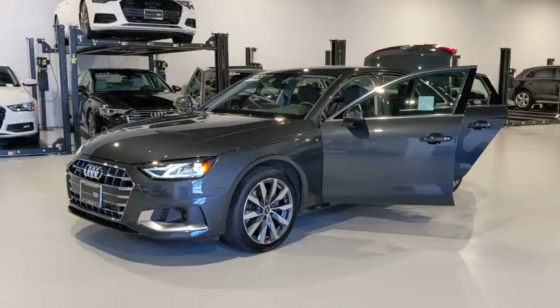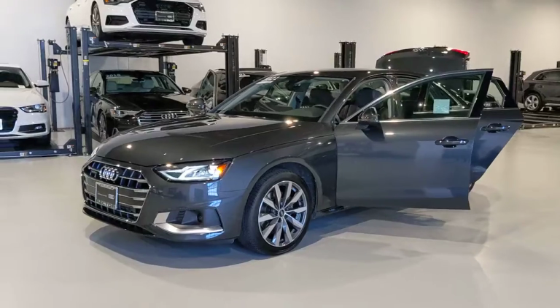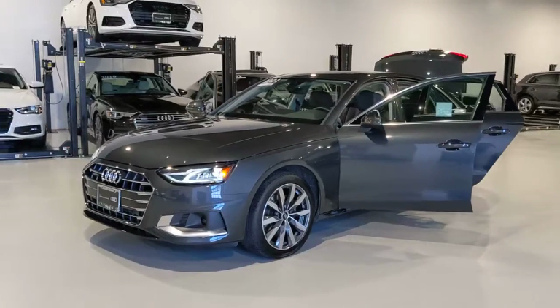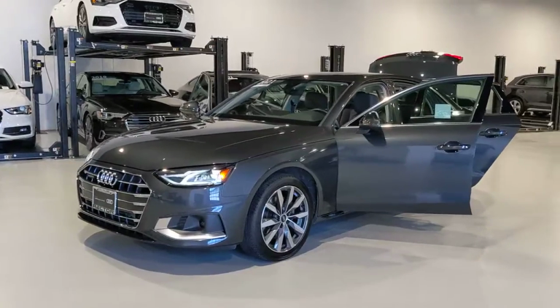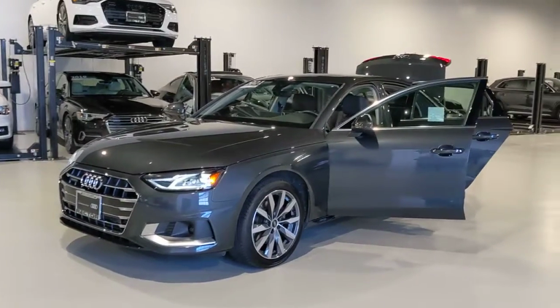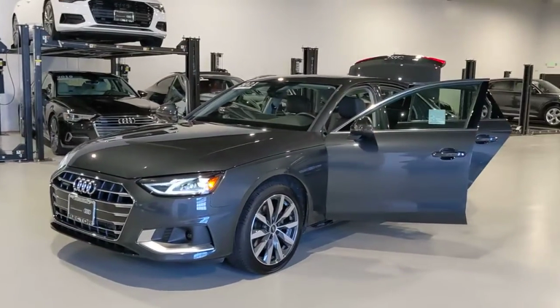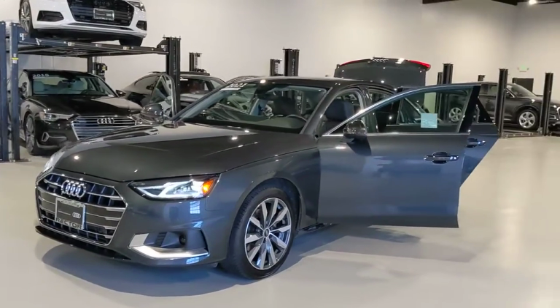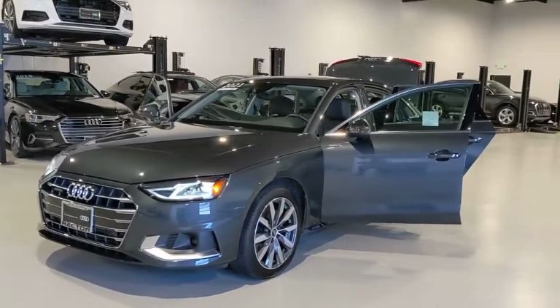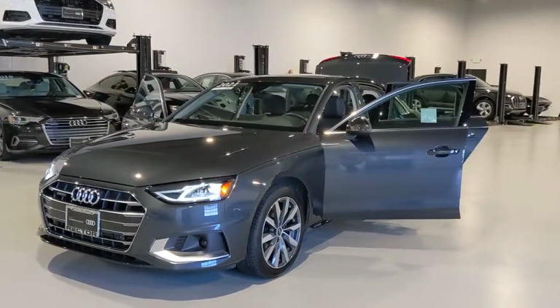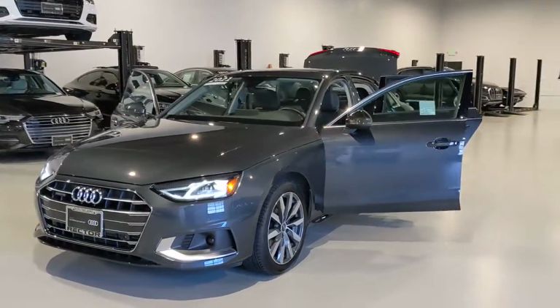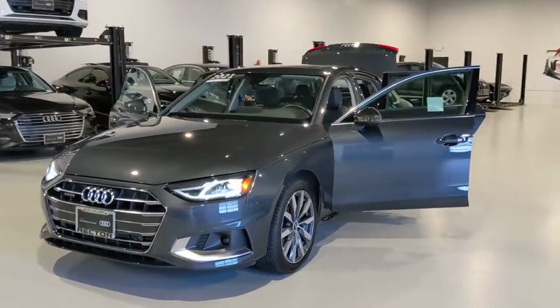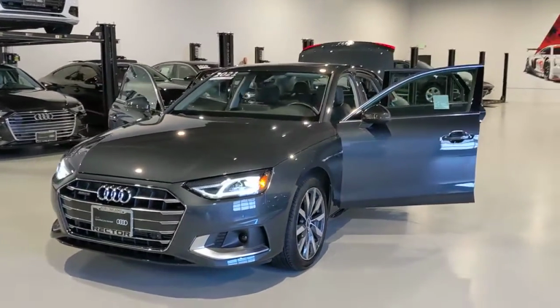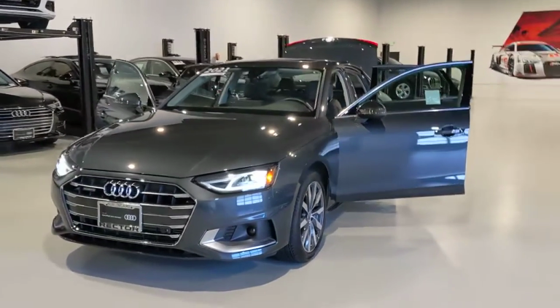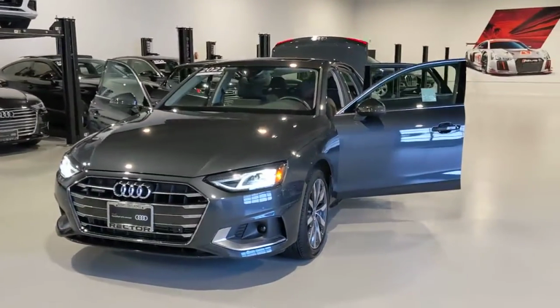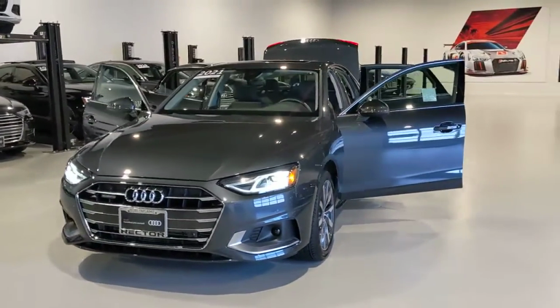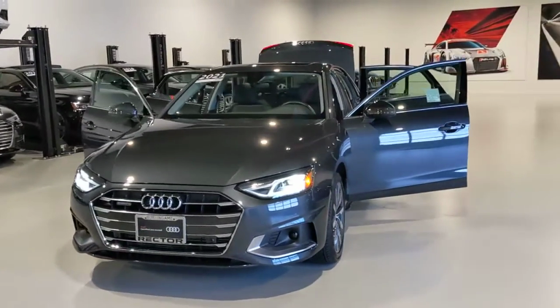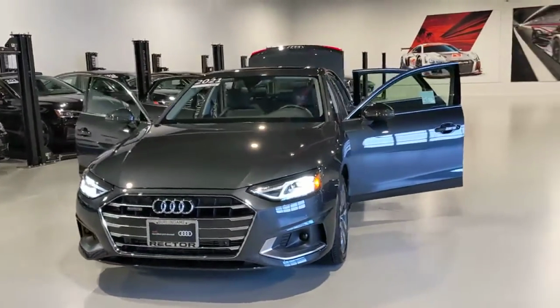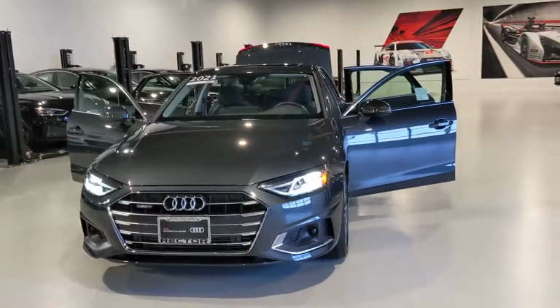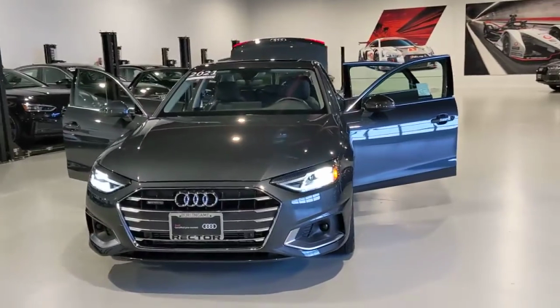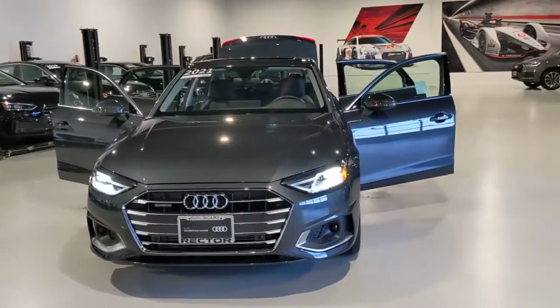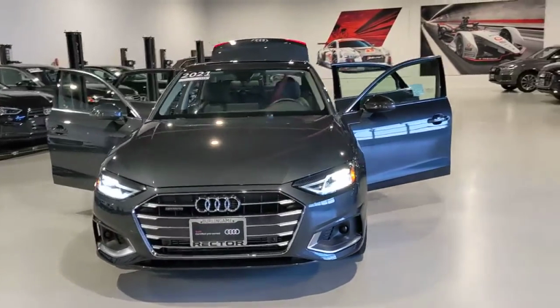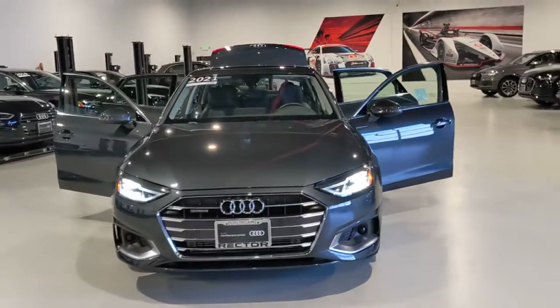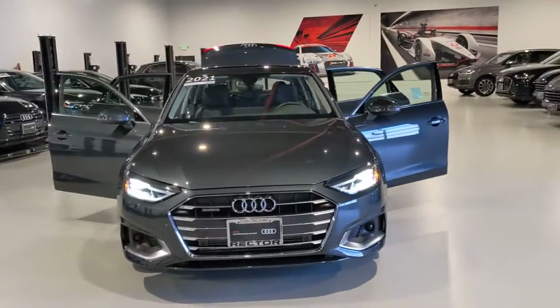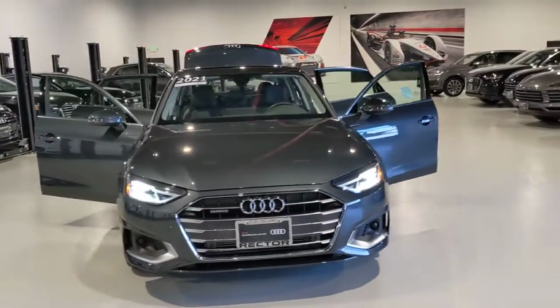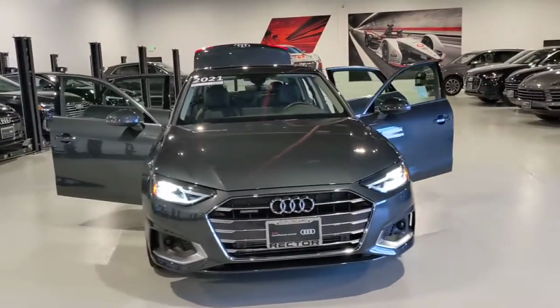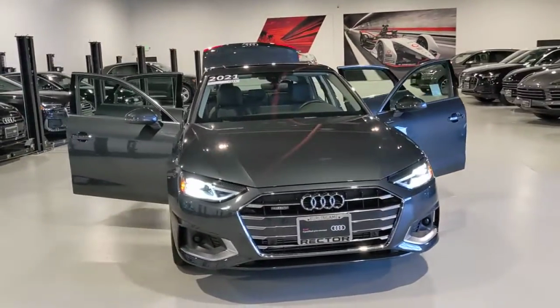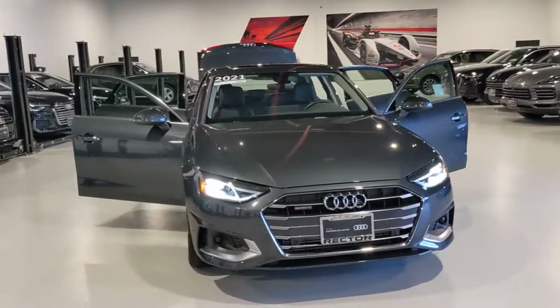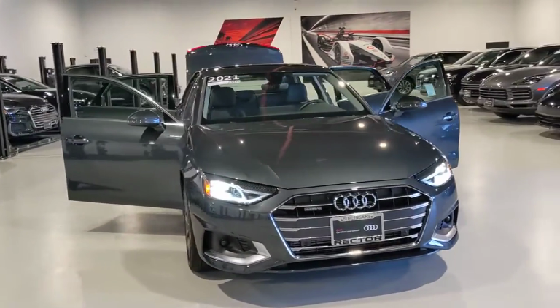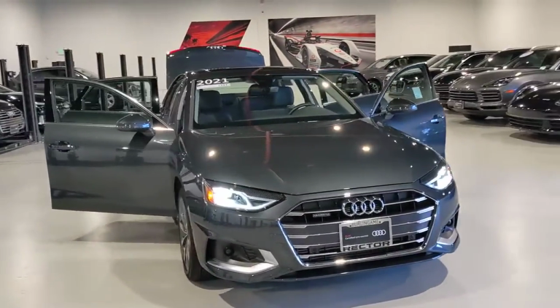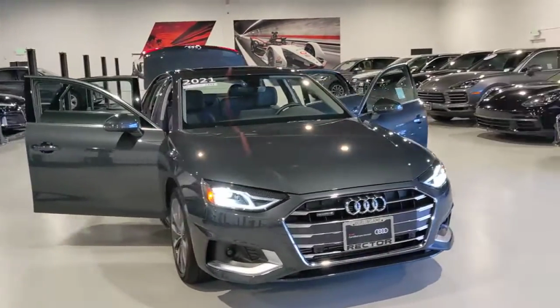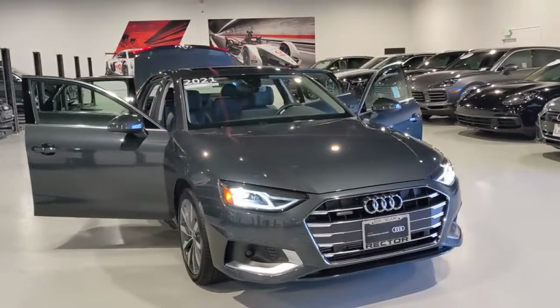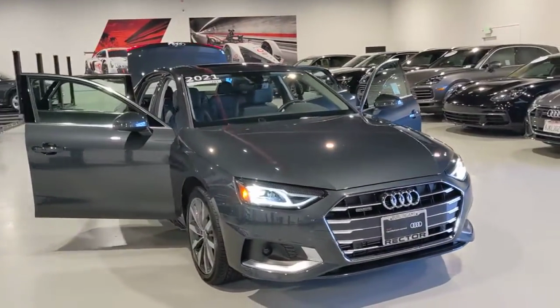This could be the car for you. The 2021 Audi A4. This vehicle is an outstanding buy with fewer than 10,000 miles on the odometer.